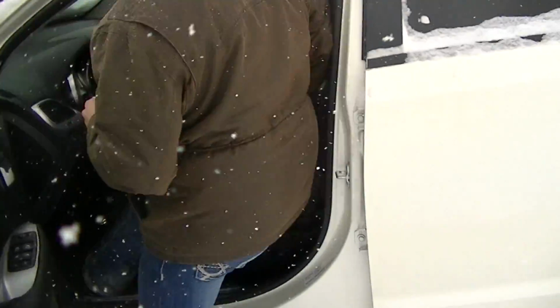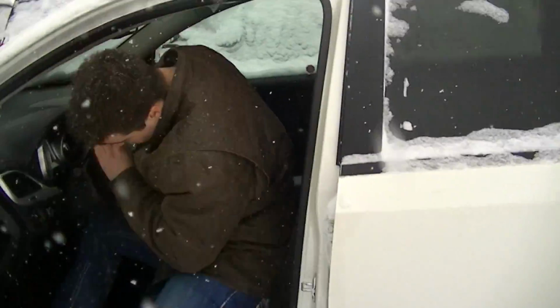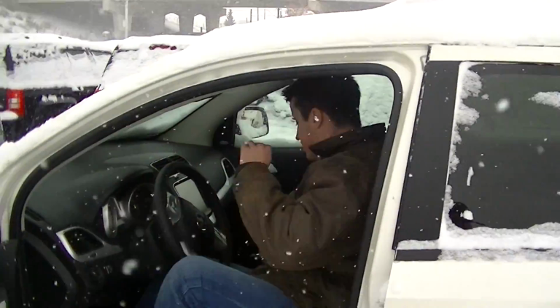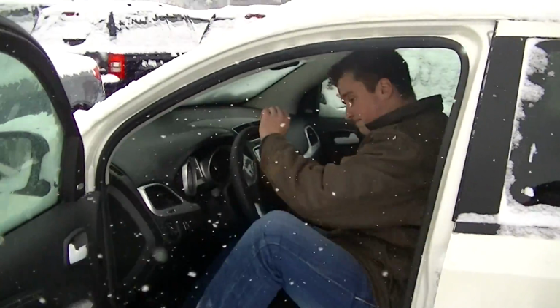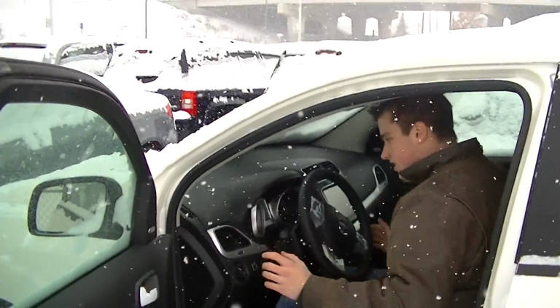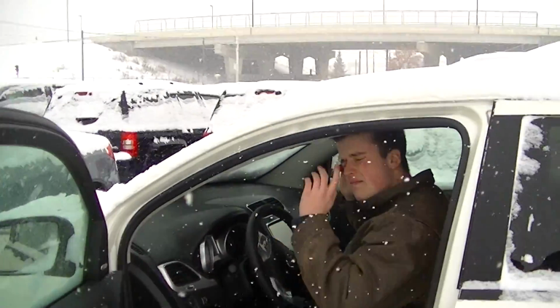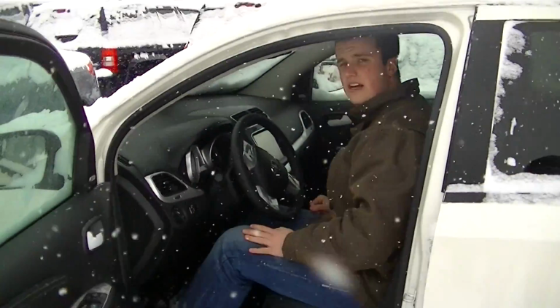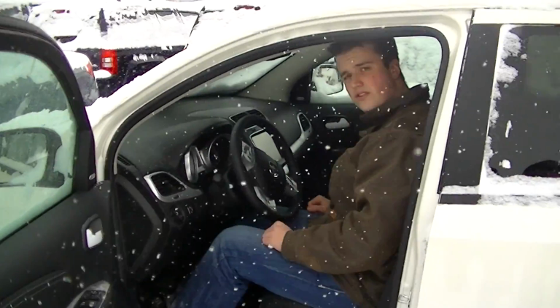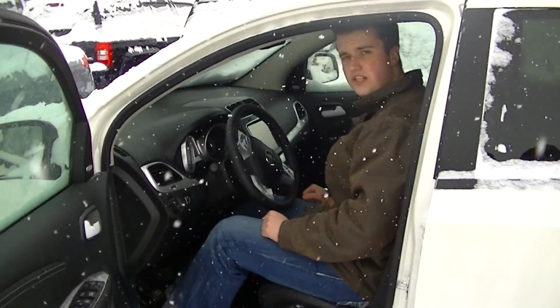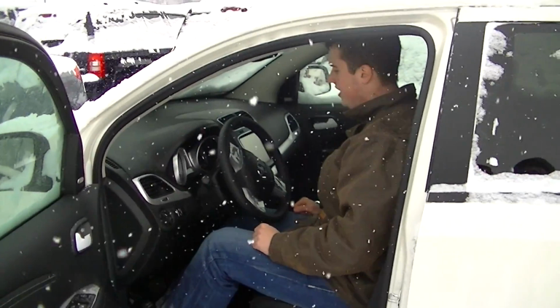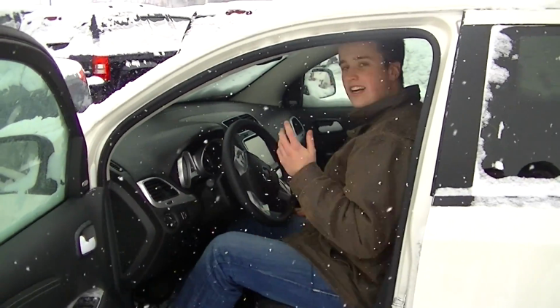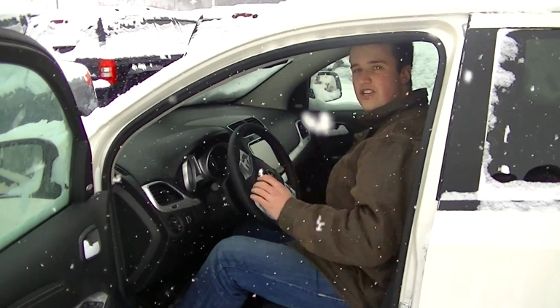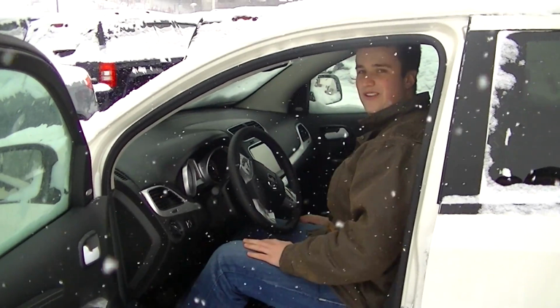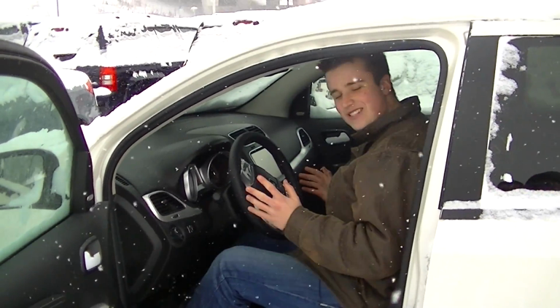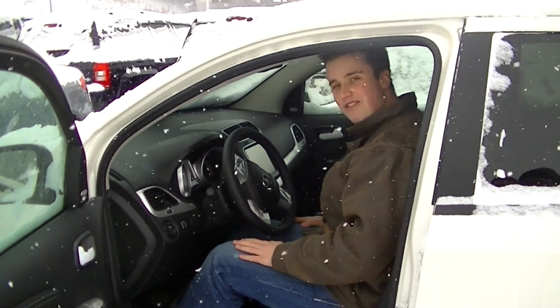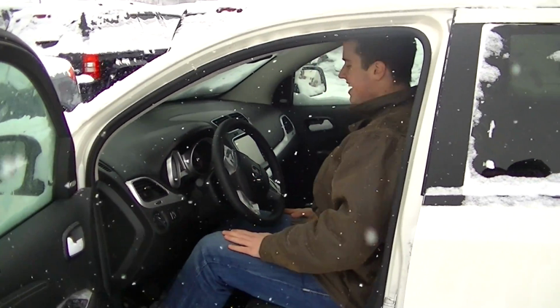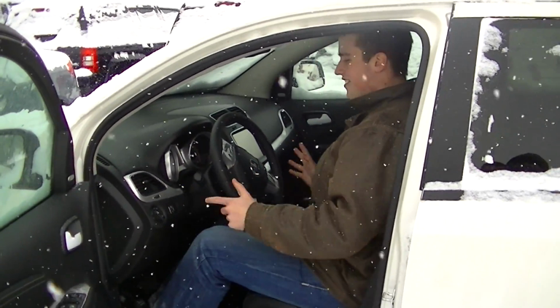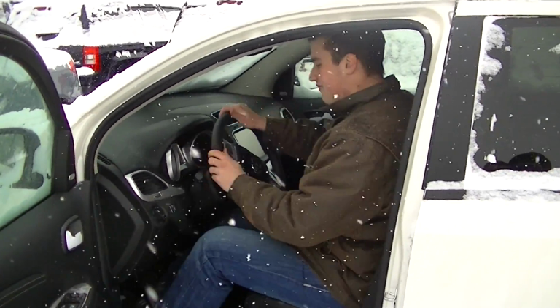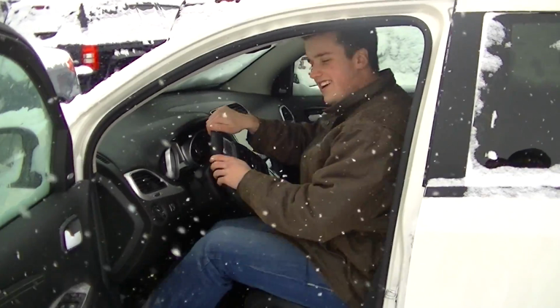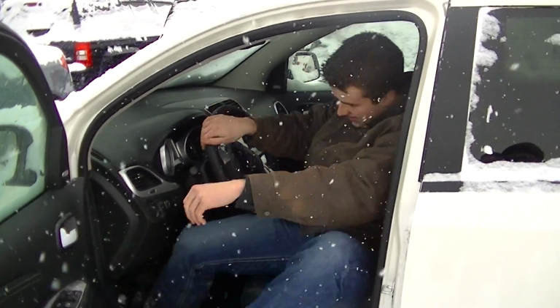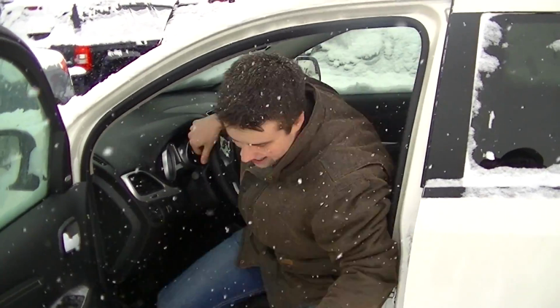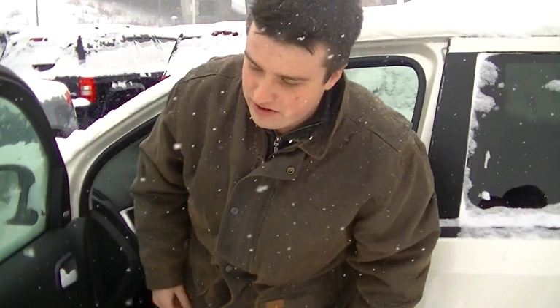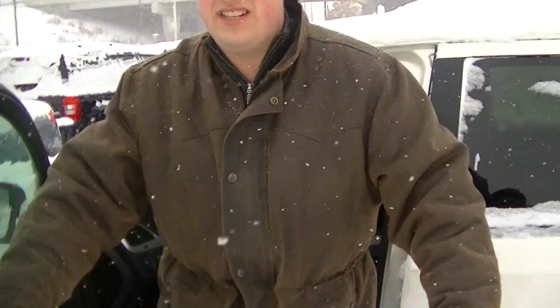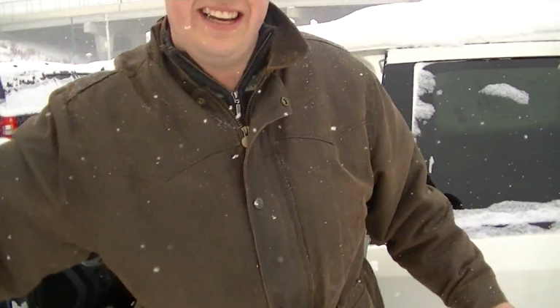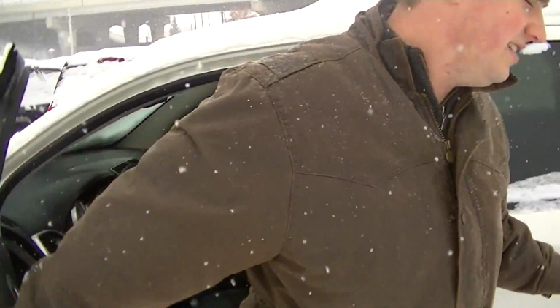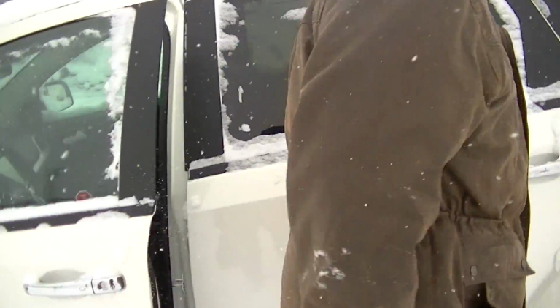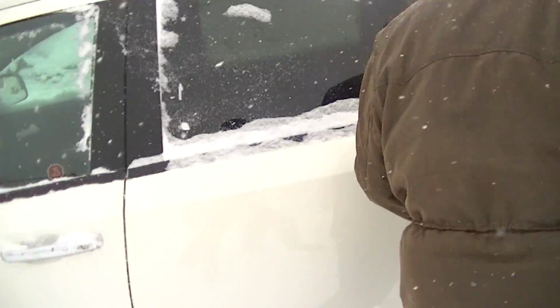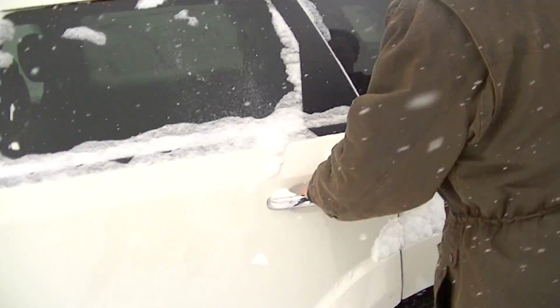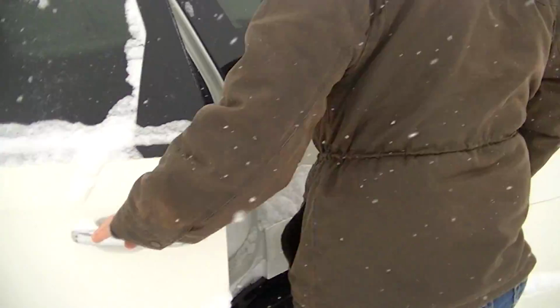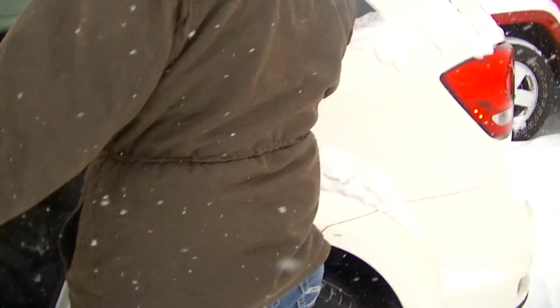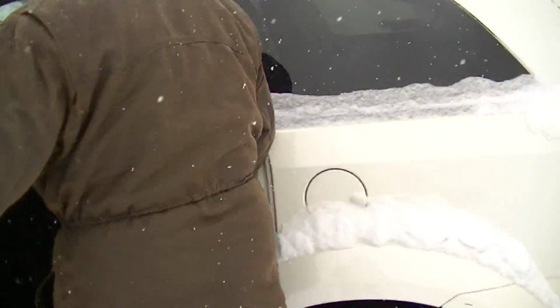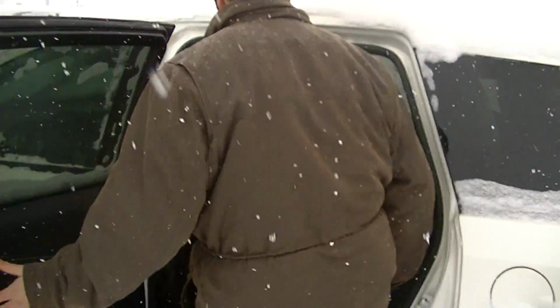As I hop in the inside, I'm about 6'2", 6'3" — tall gentleman here — there's lots of headroom, very comfy, very nice on the inside. They went with a lot of styling accents around these Journeys, and it benefits quite a bit.